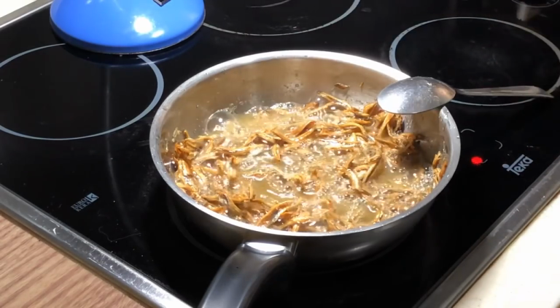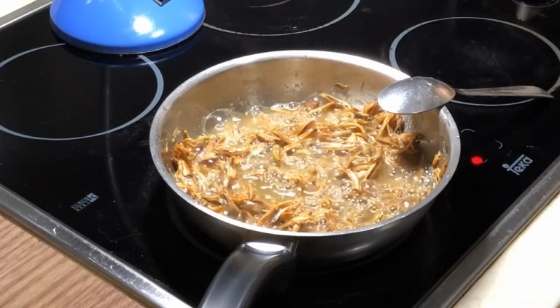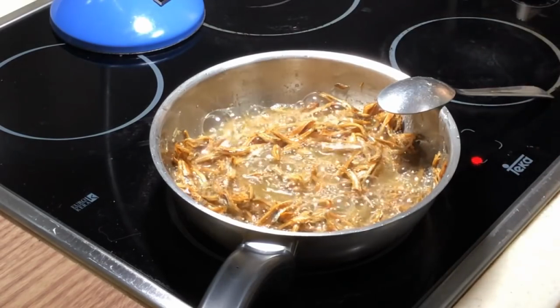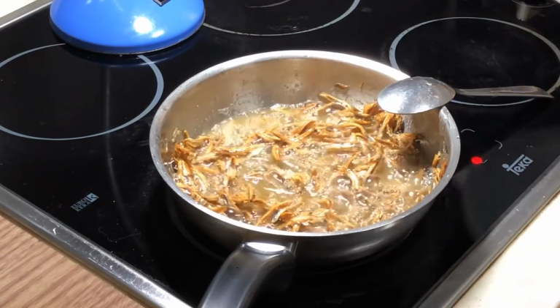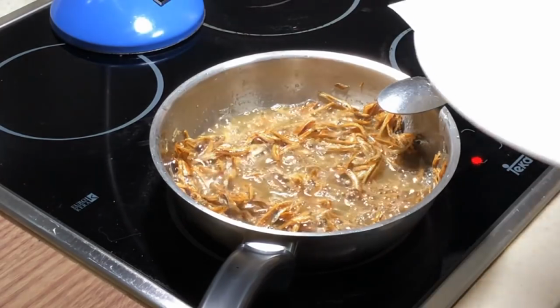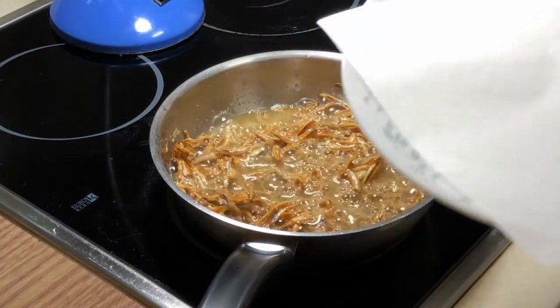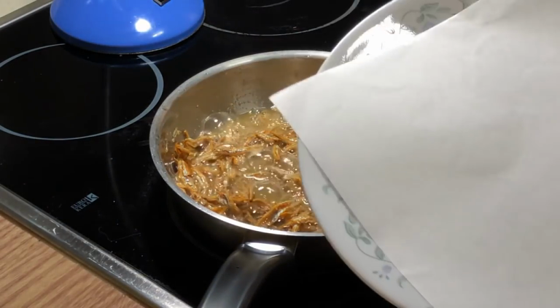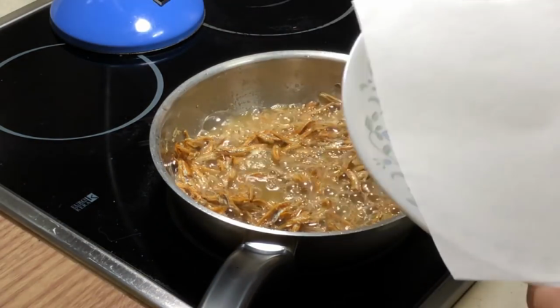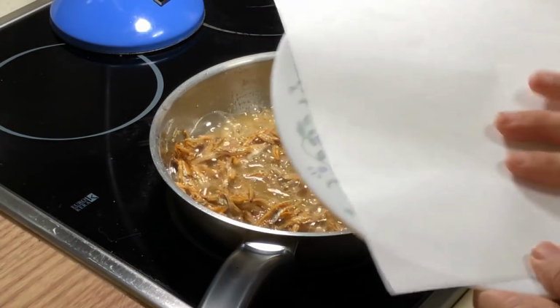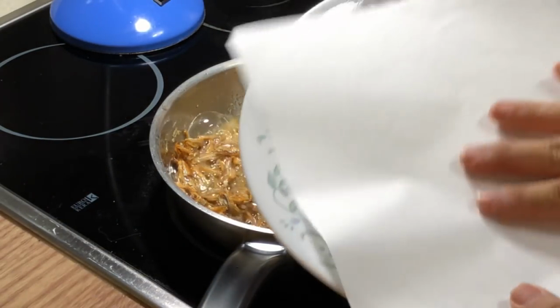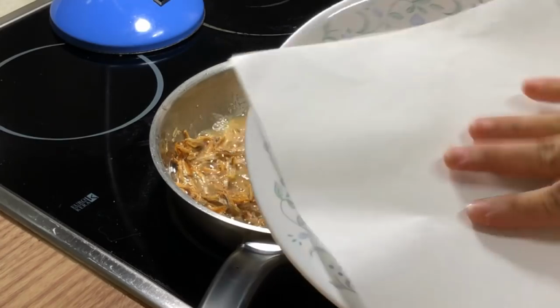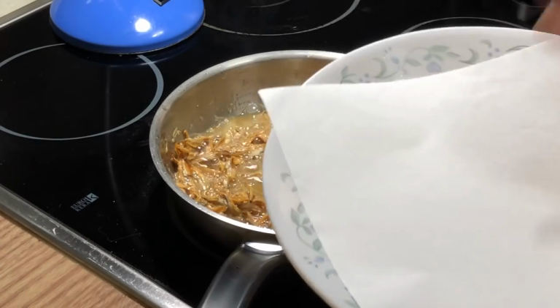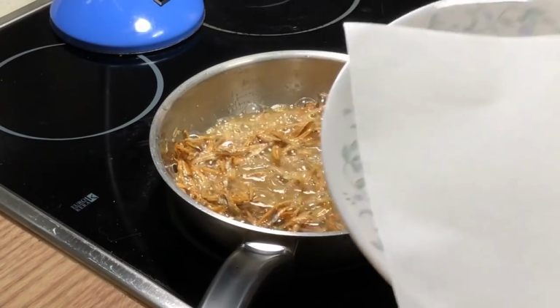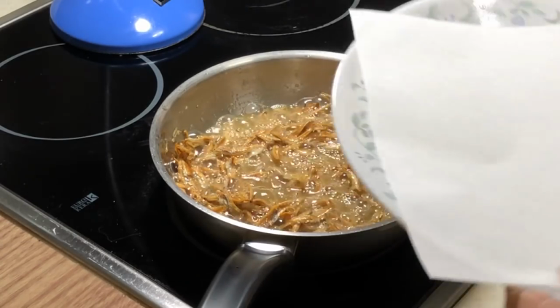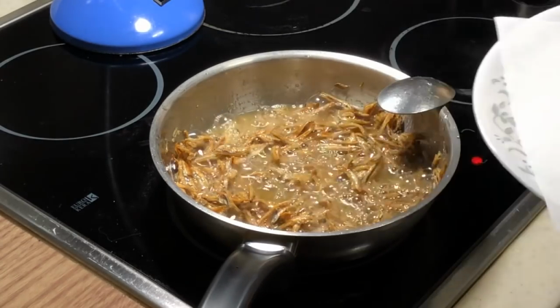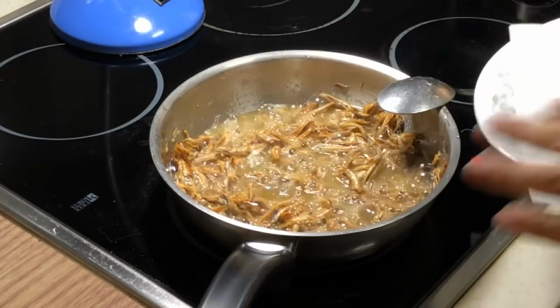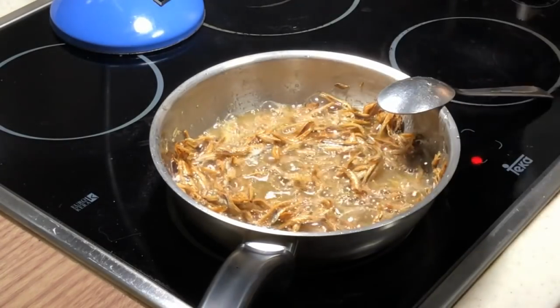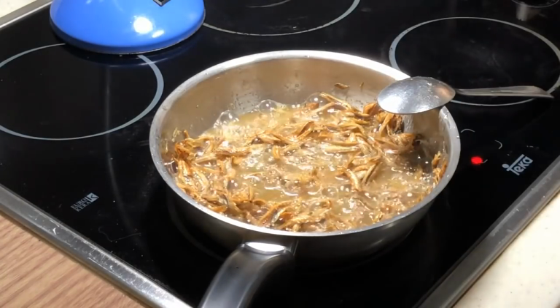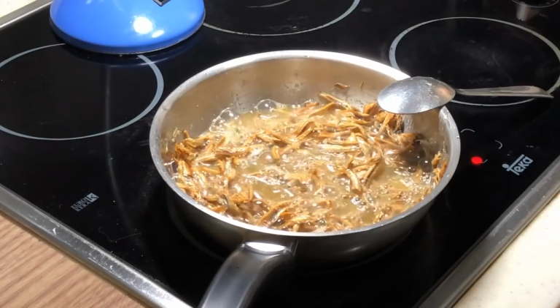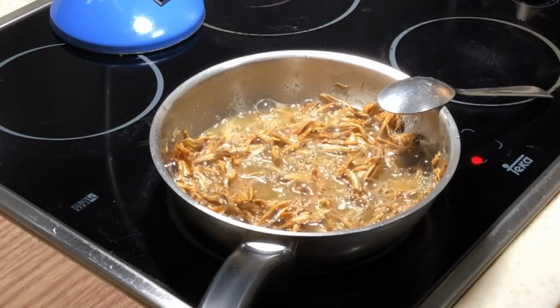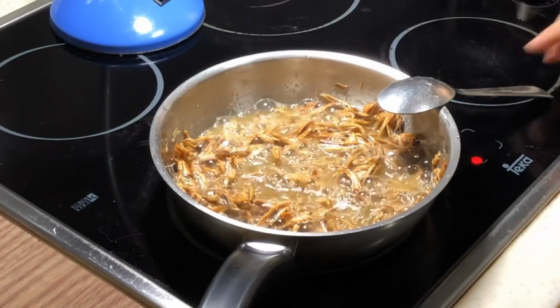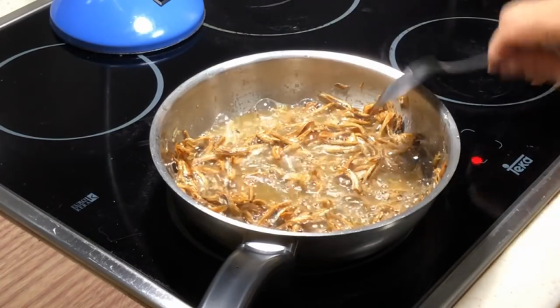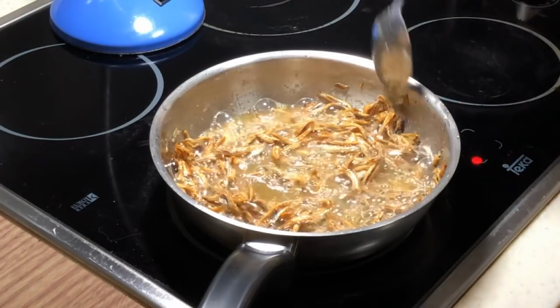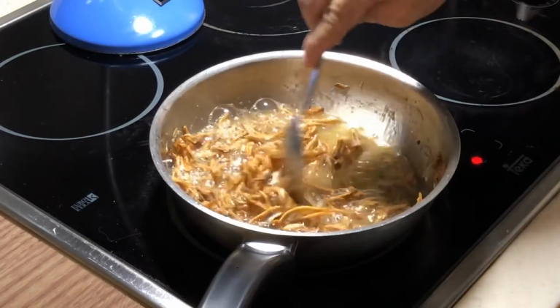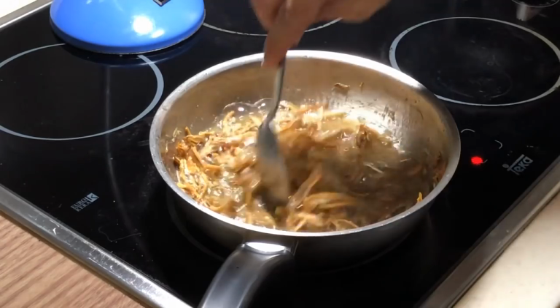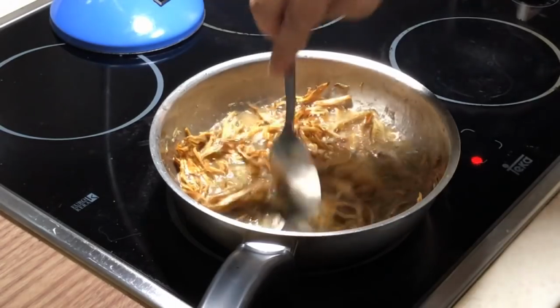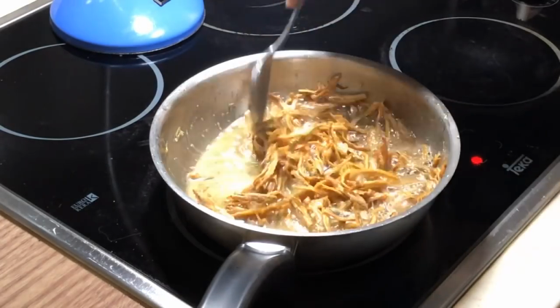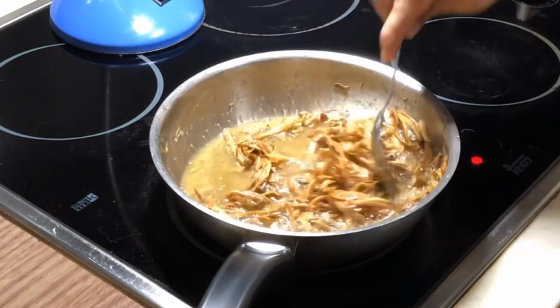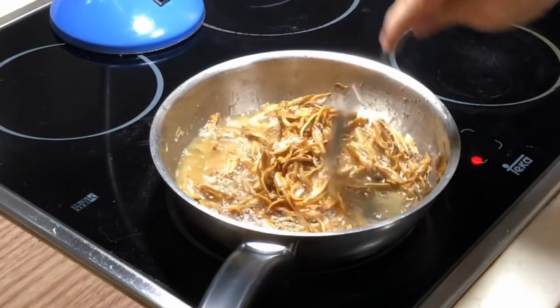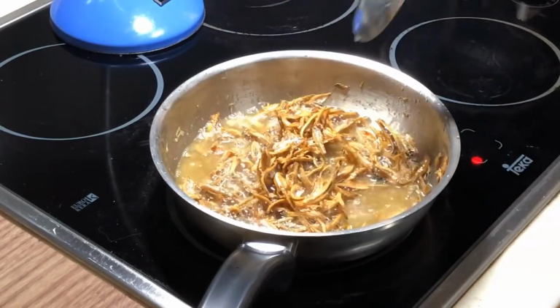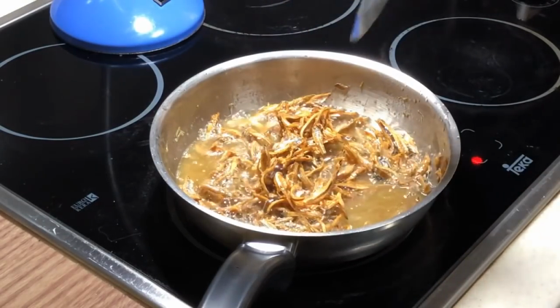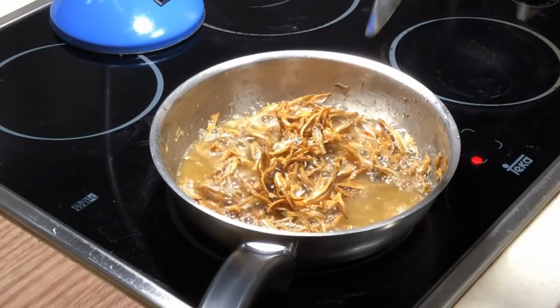On the side, I've prepared an oil-absorbing paper on a plate. Later I'm going to put the ikan bilis anchovies onto the paper. We will come back shortly — almost done.